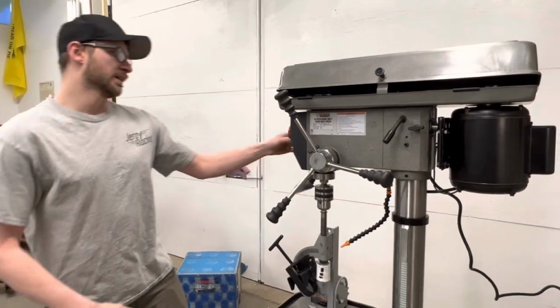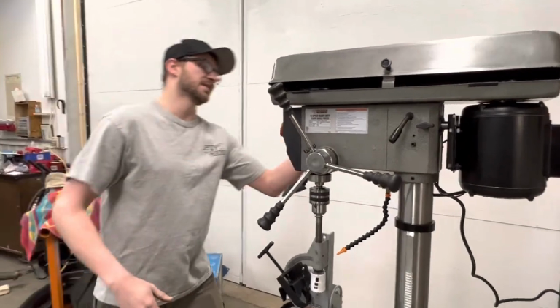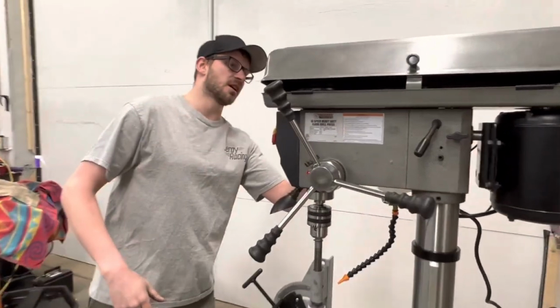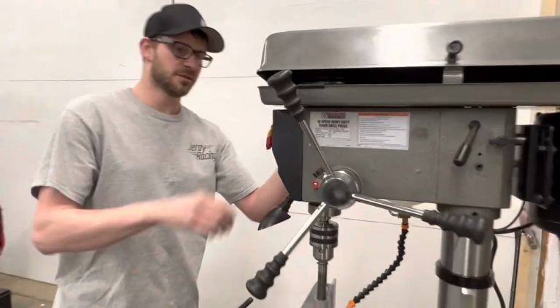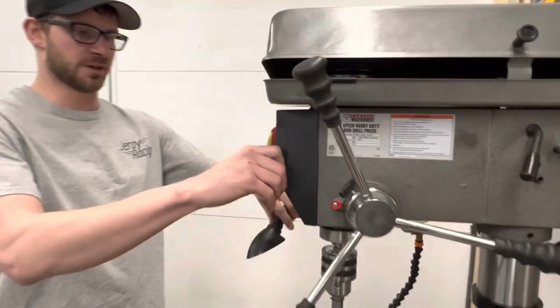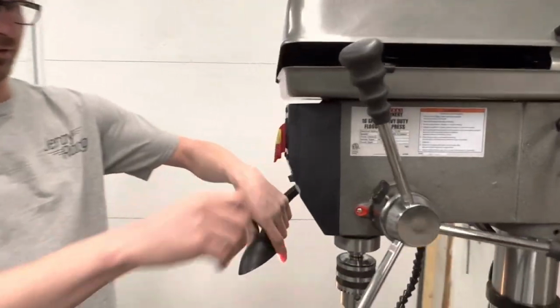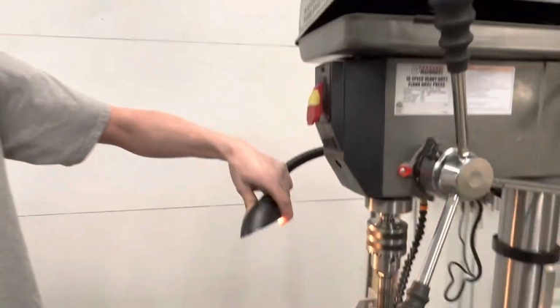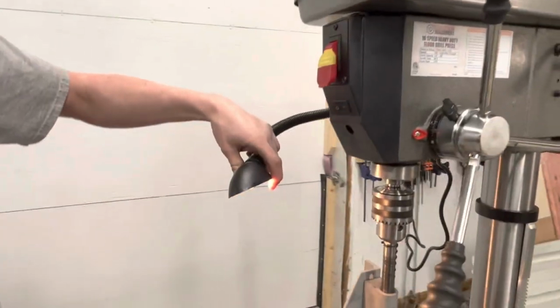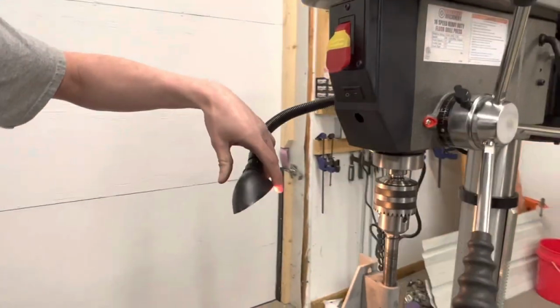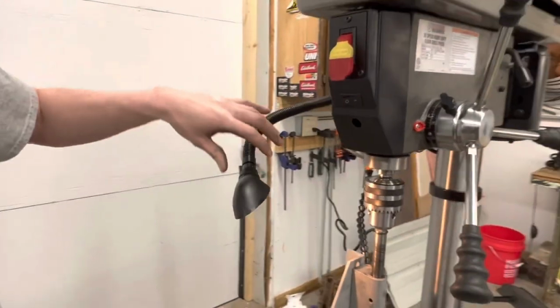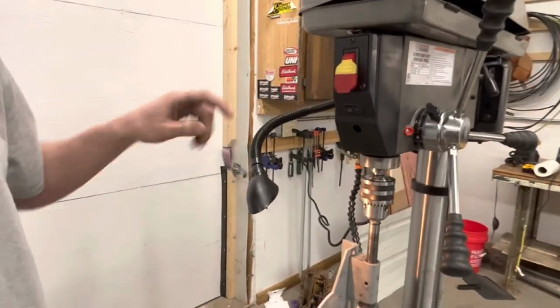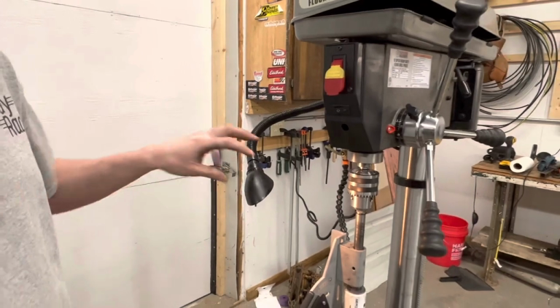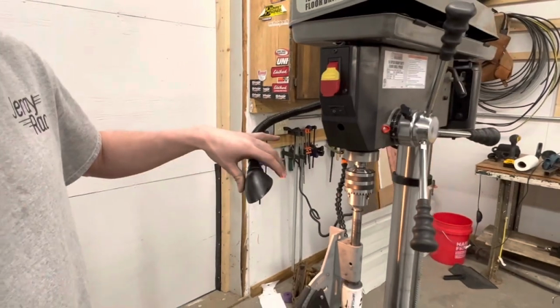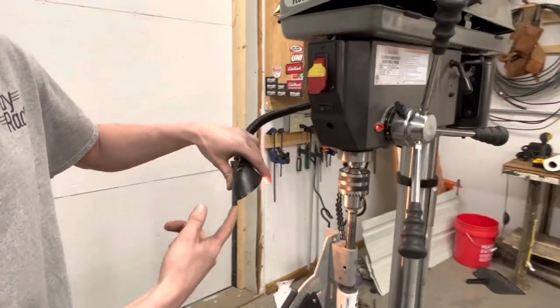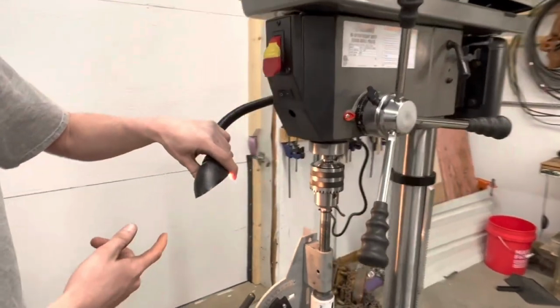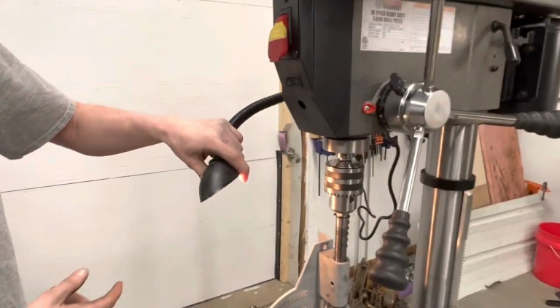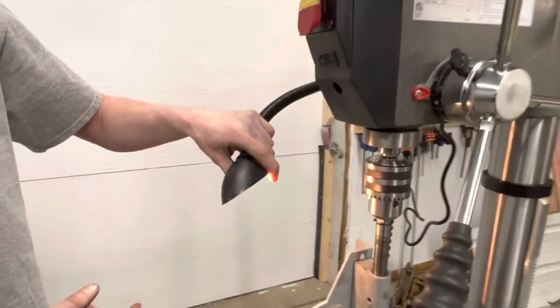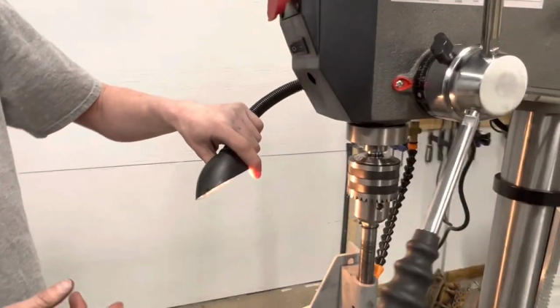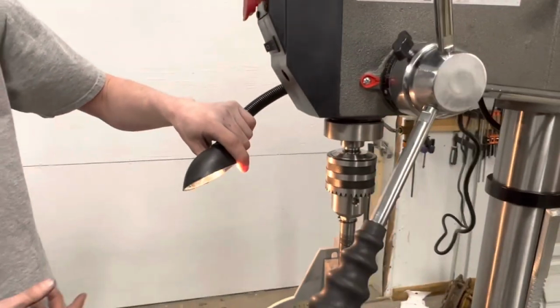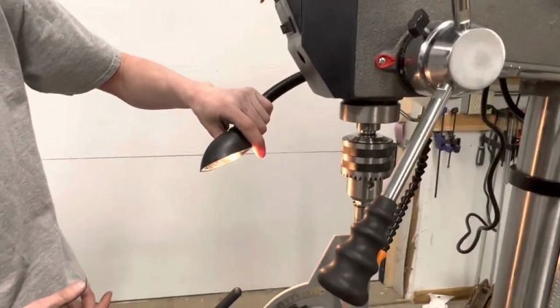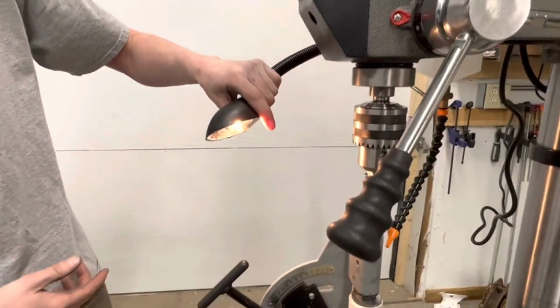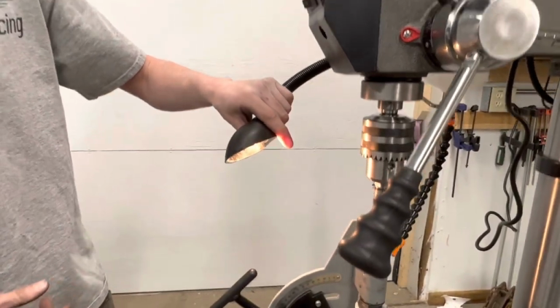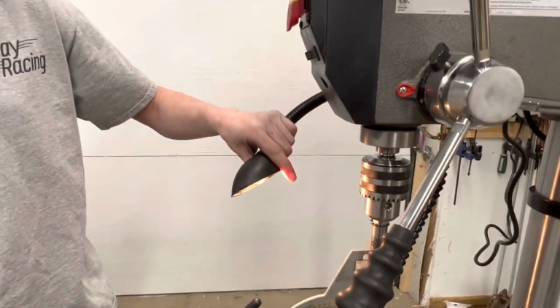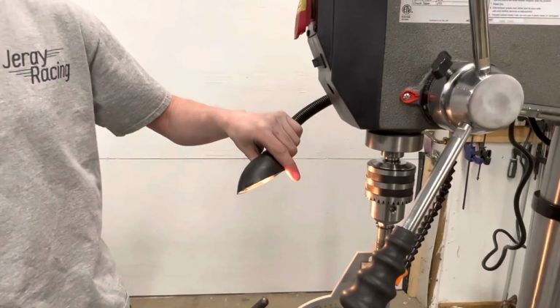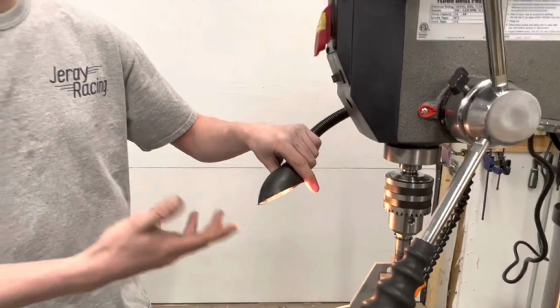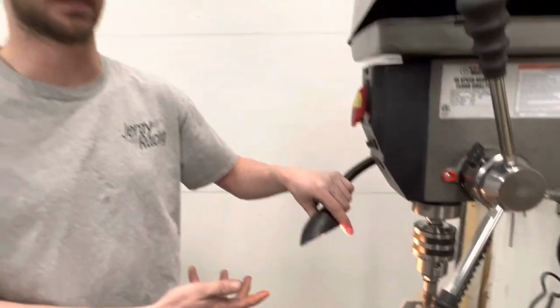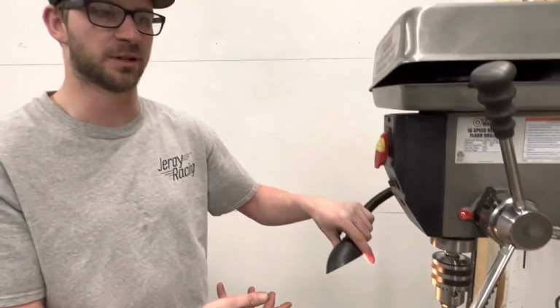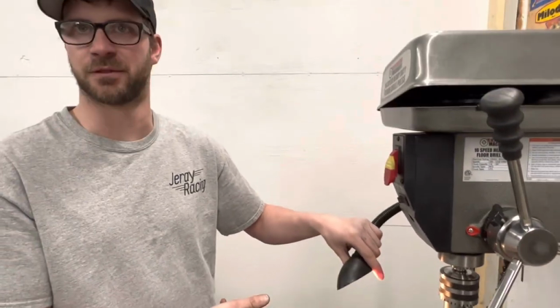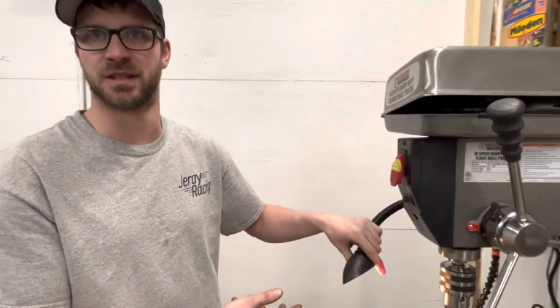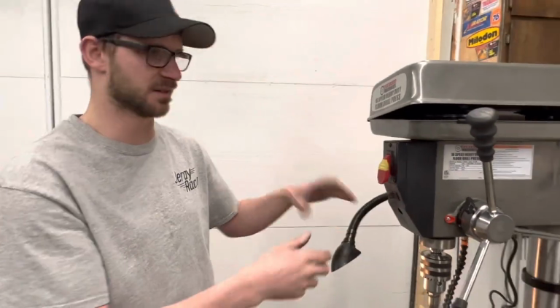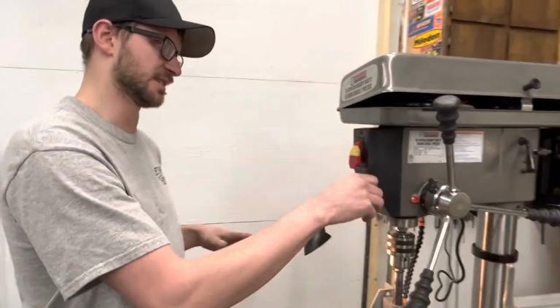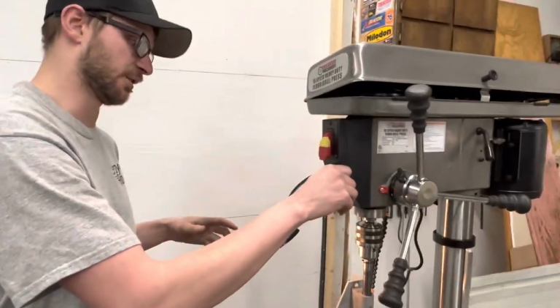It does come with a light, and once it warms up a little bit it'll get brighter, but it's not great. Maybe we can find an LED replacement for that.